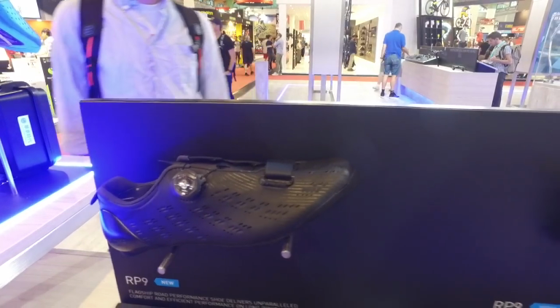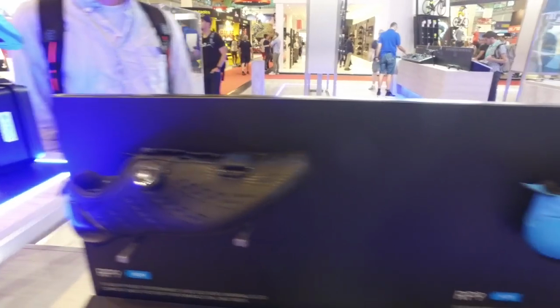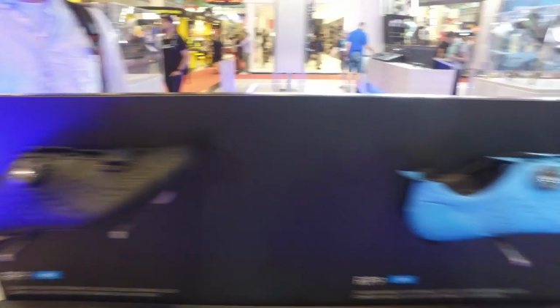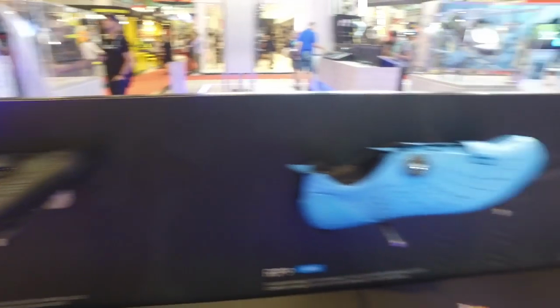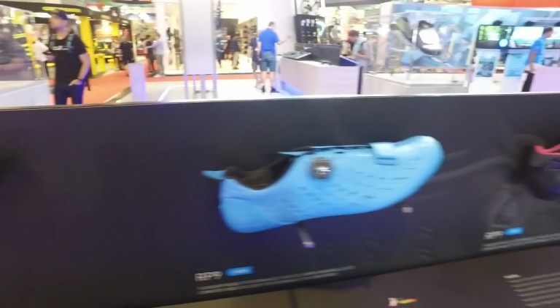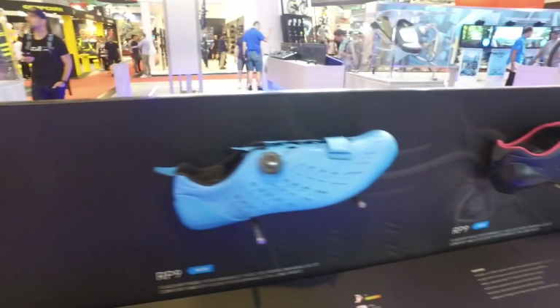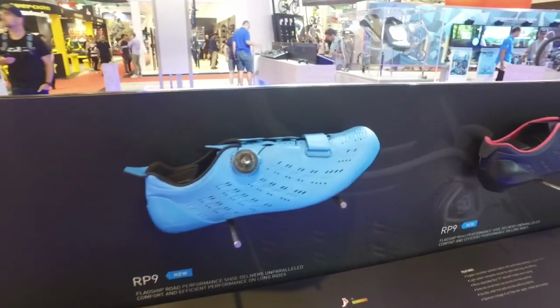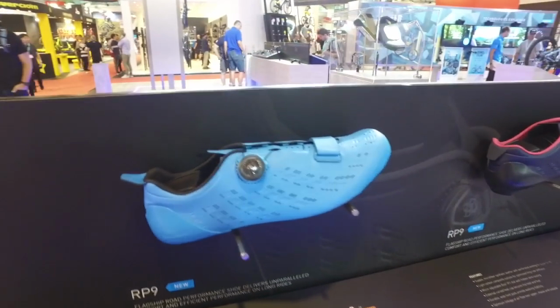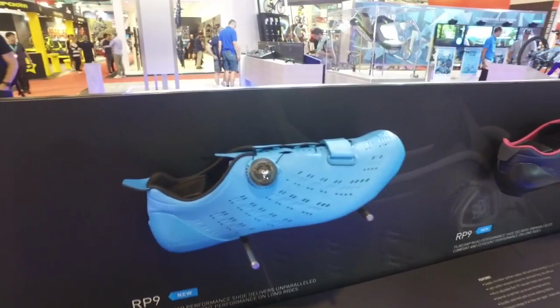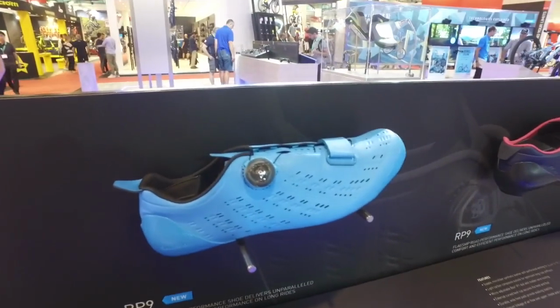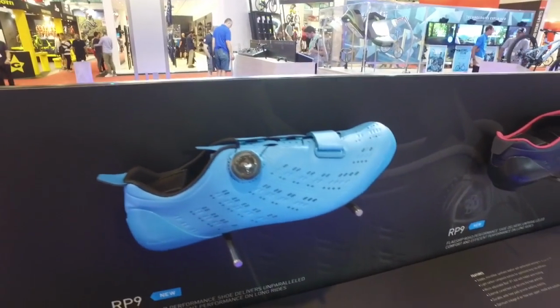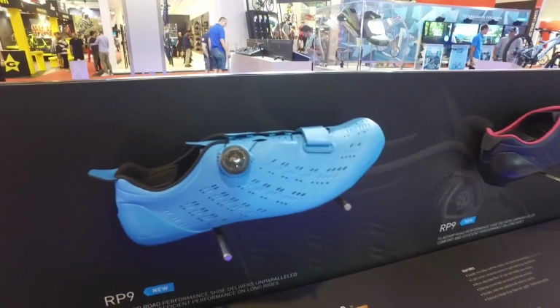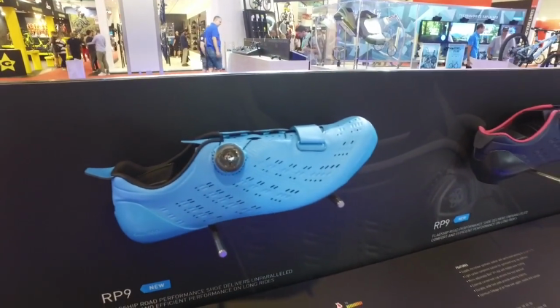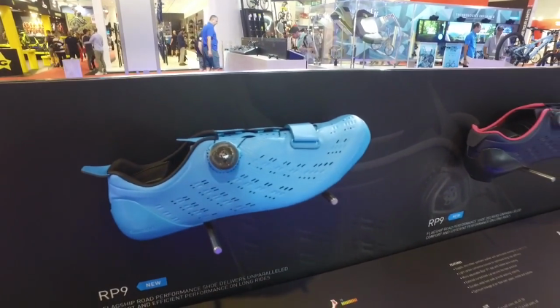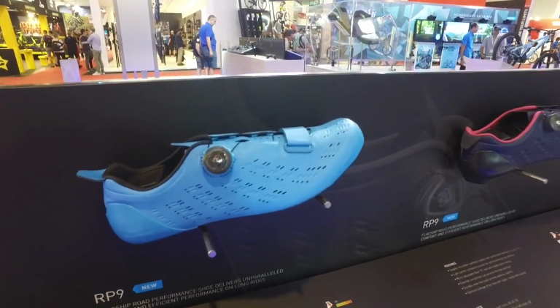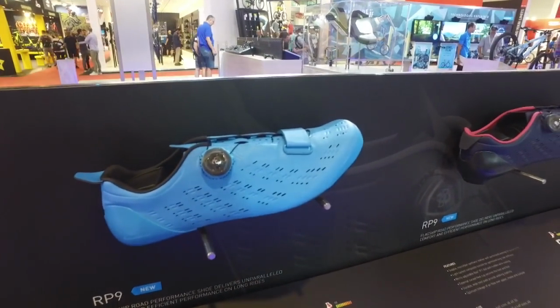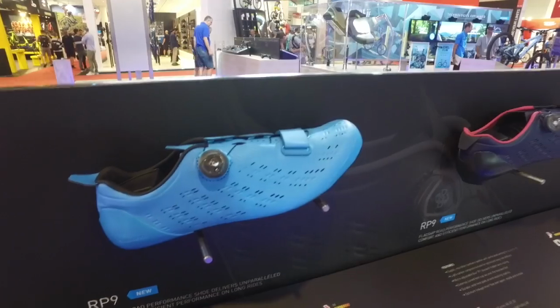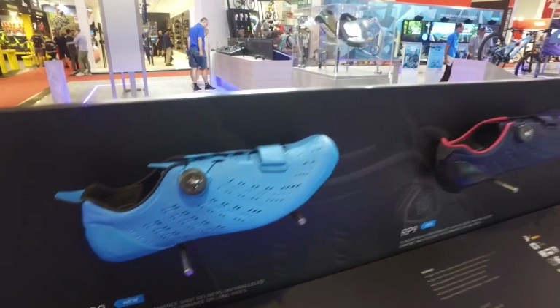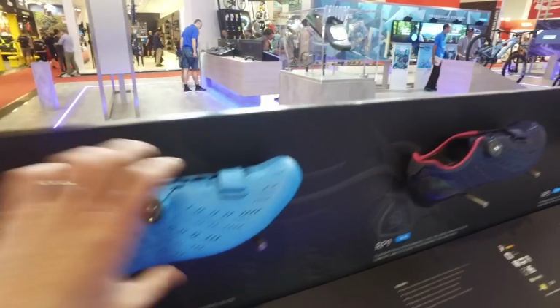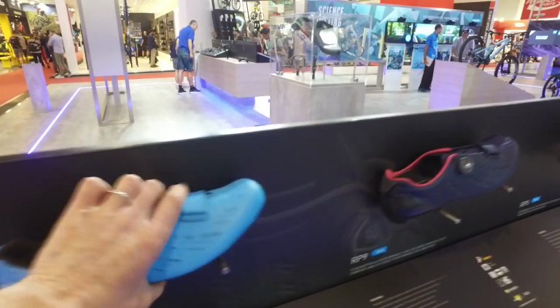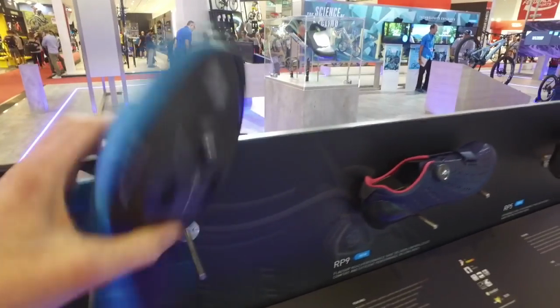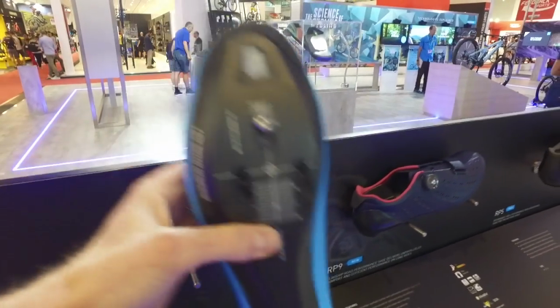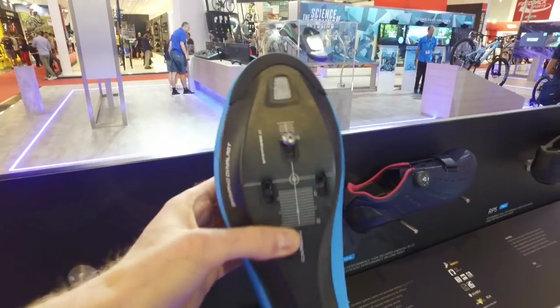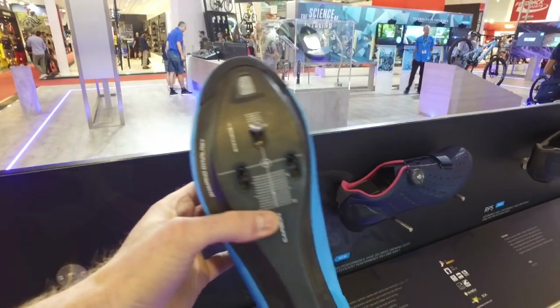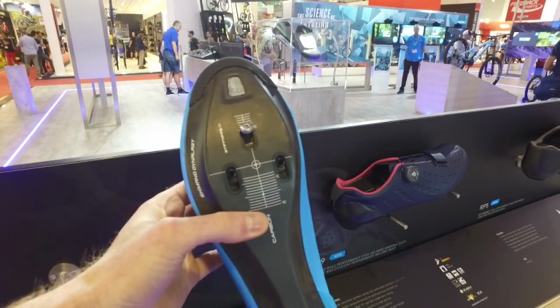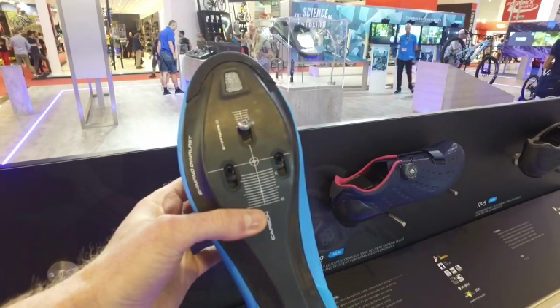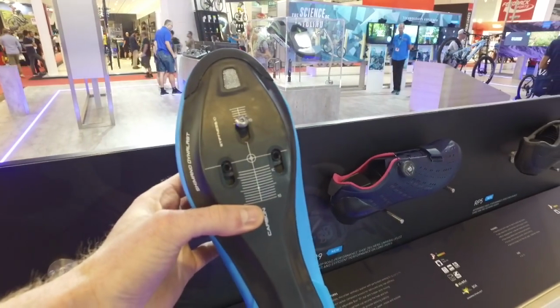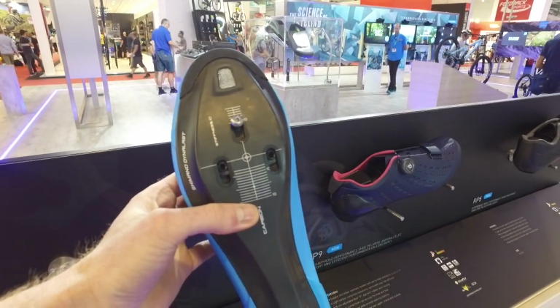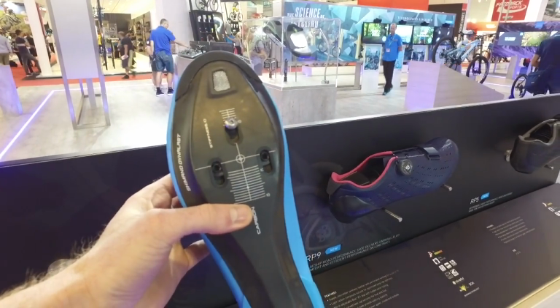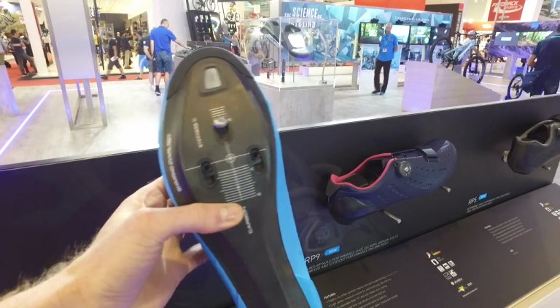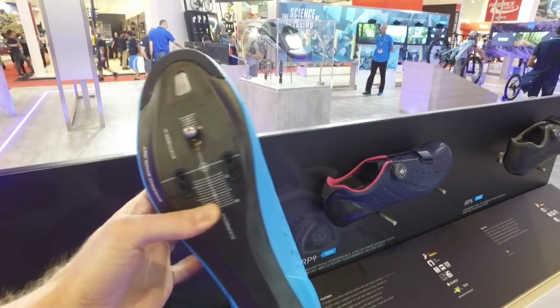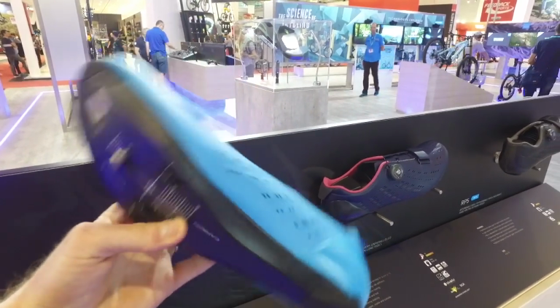I'll have more information on the RP9s really soon, but until then let us know what you think about them in the comment section below.